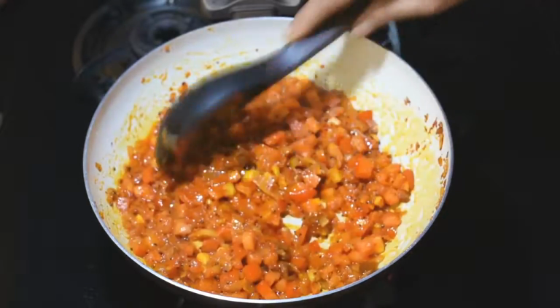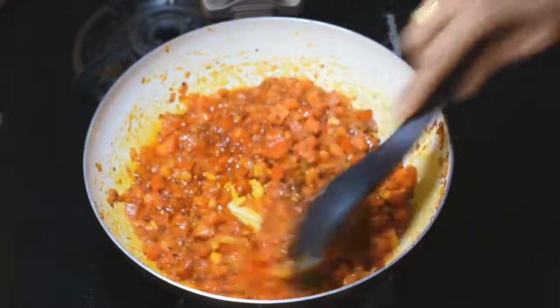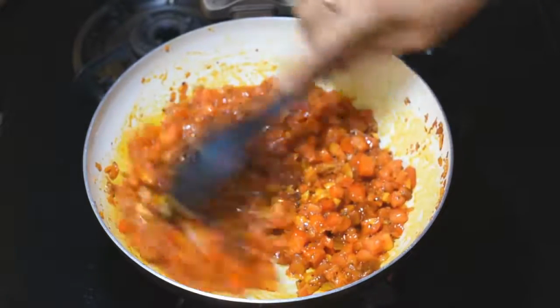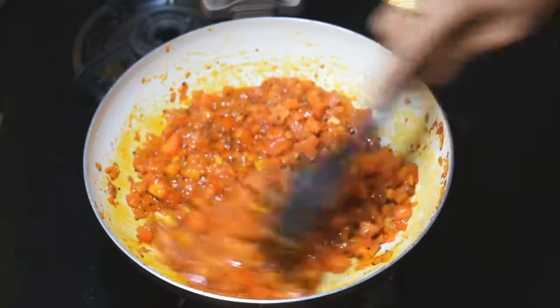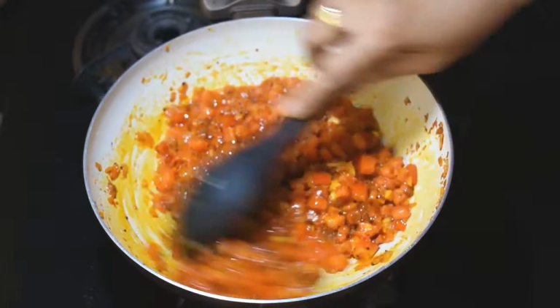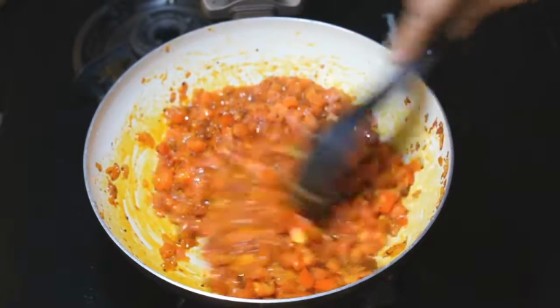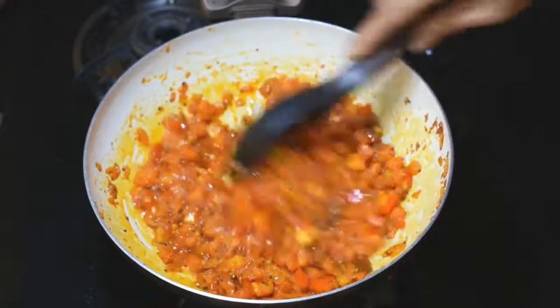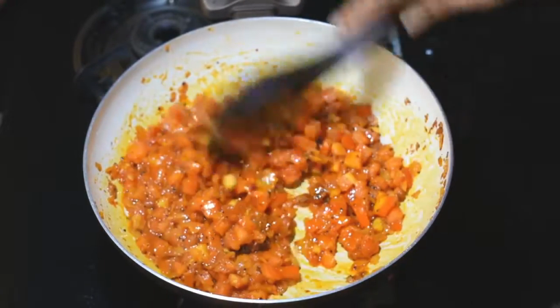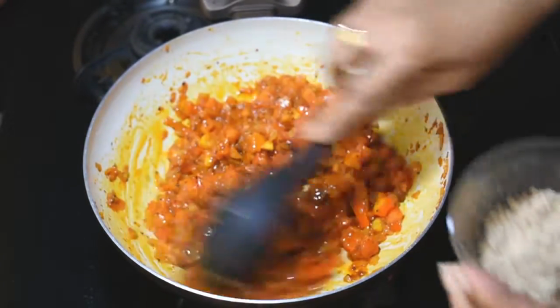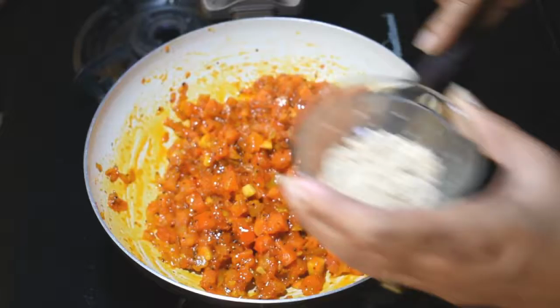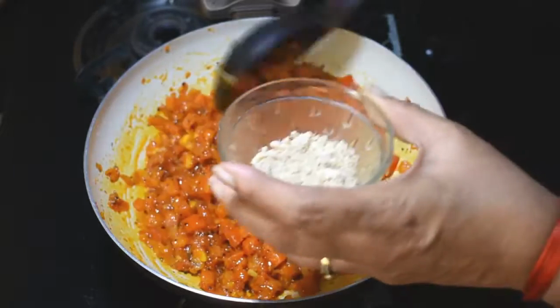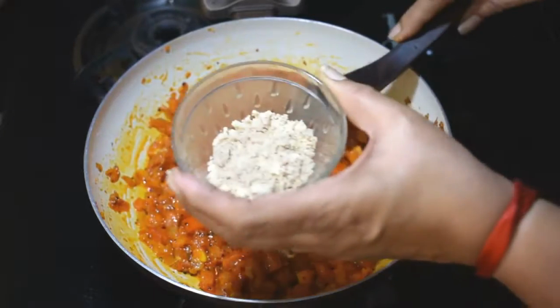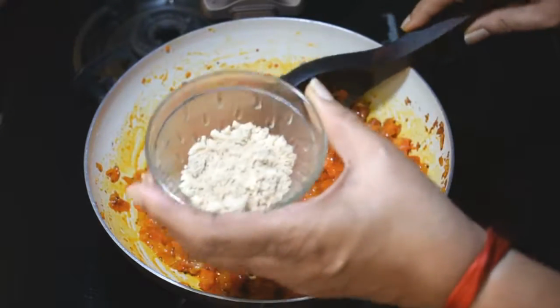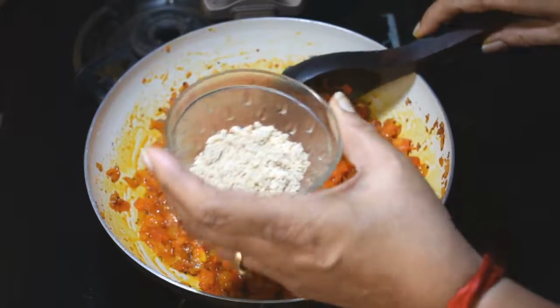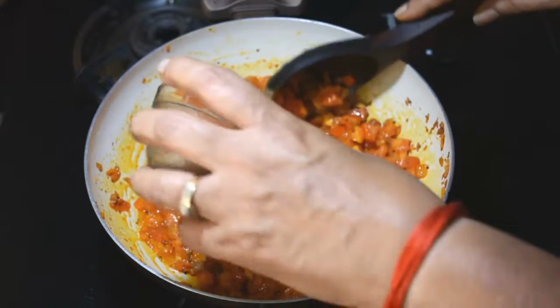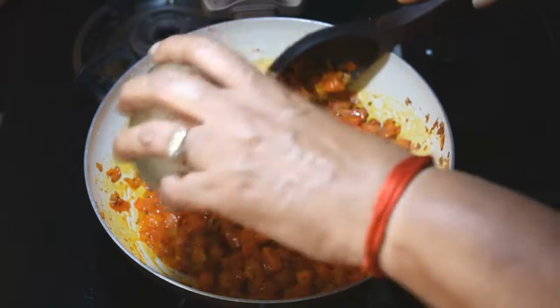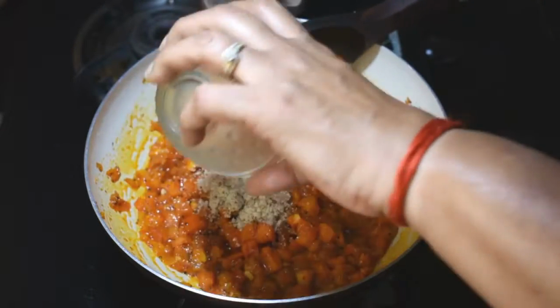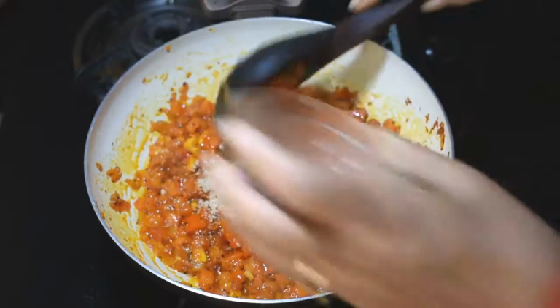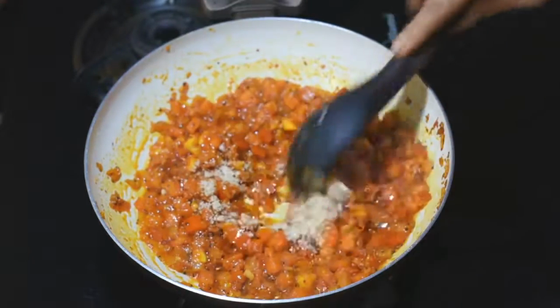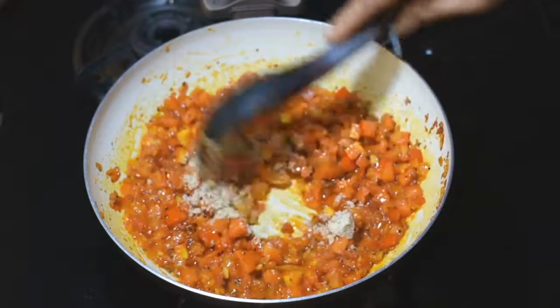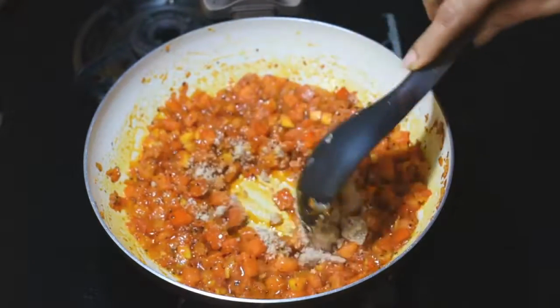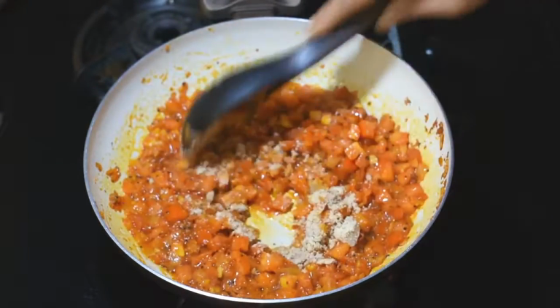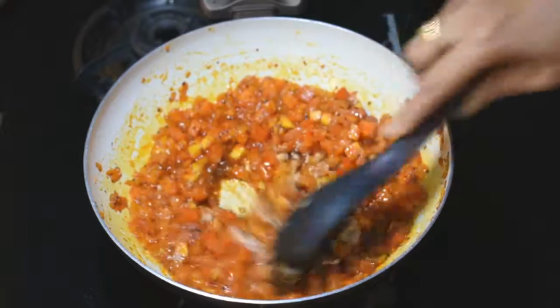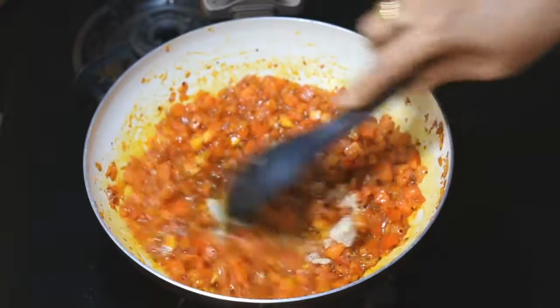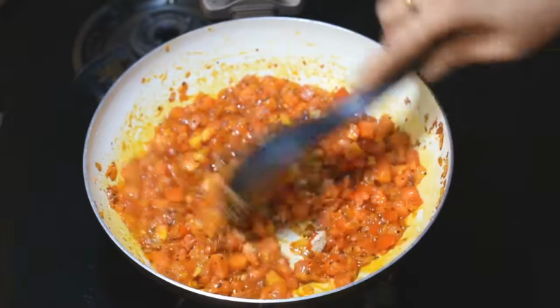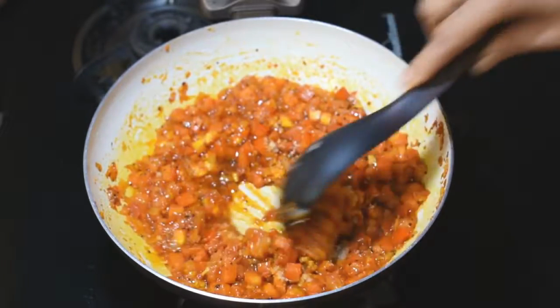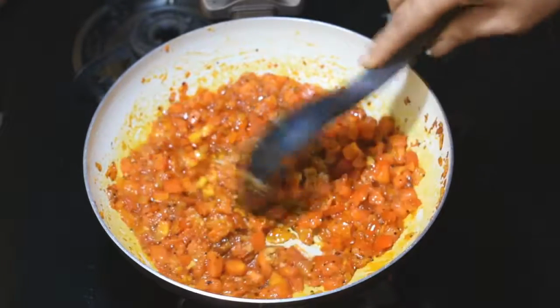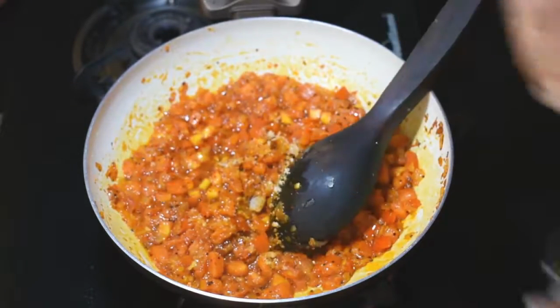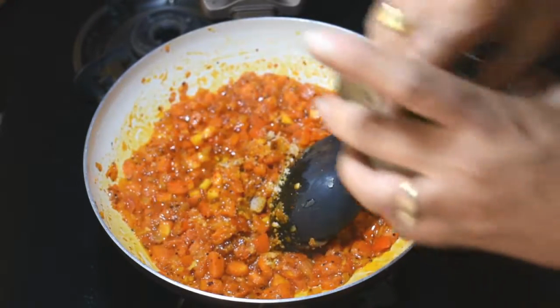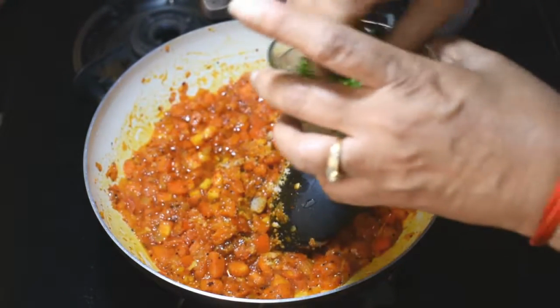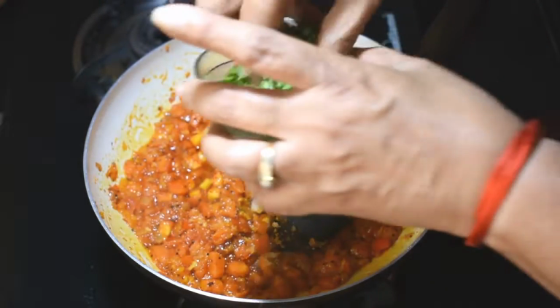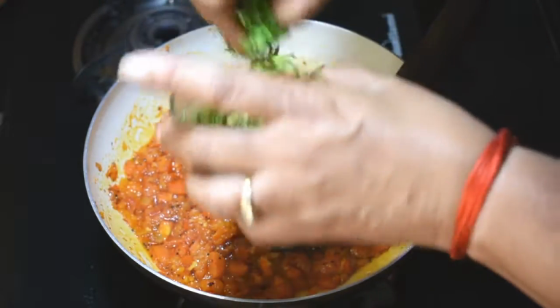We will add peanut powder and cook for 1-4 minutes. We will also add some salt.